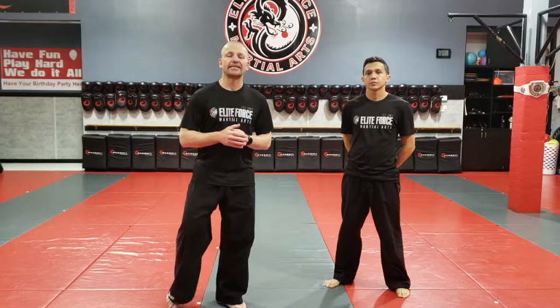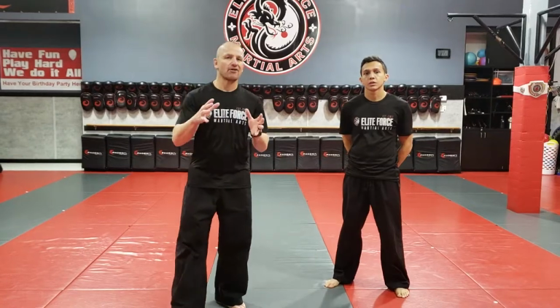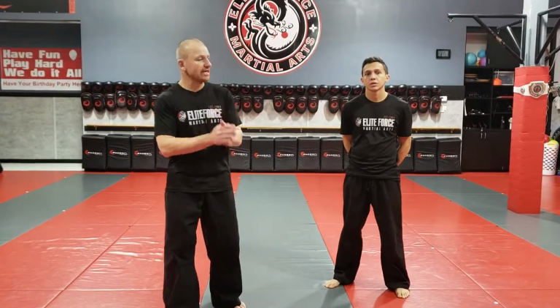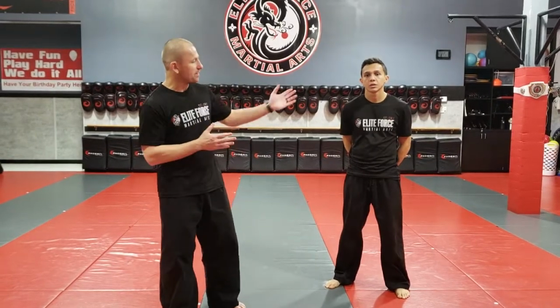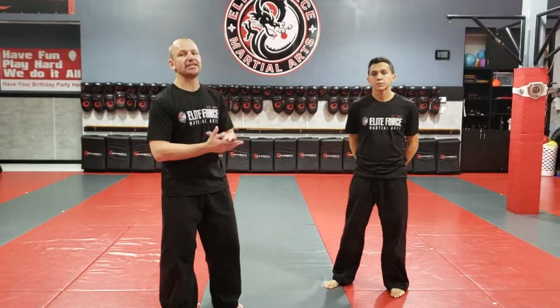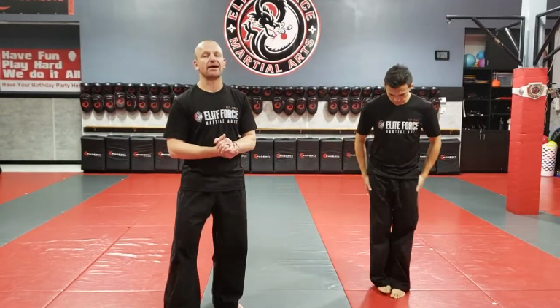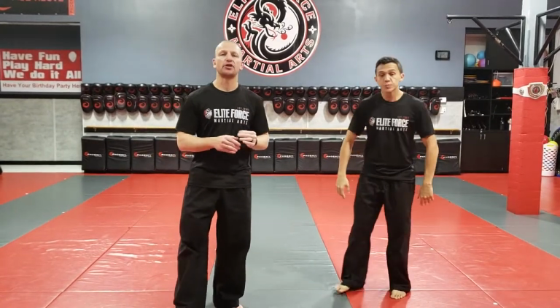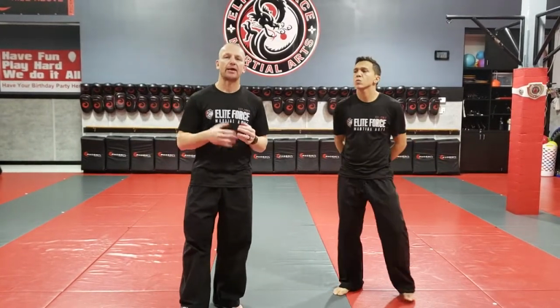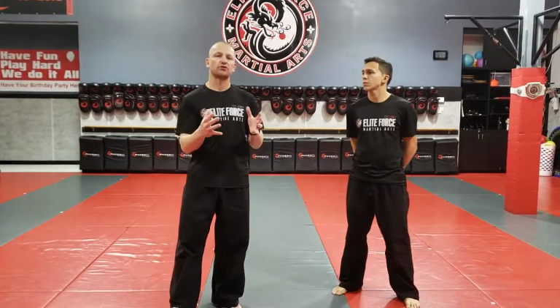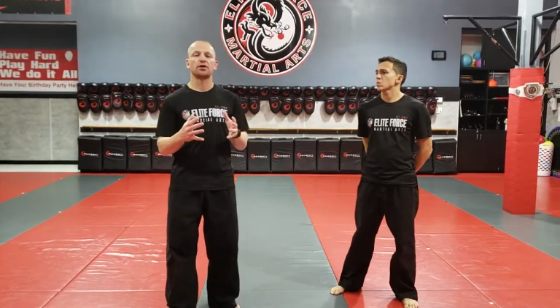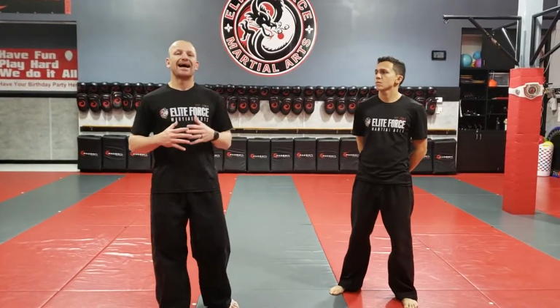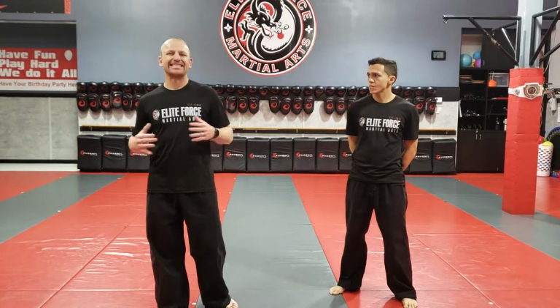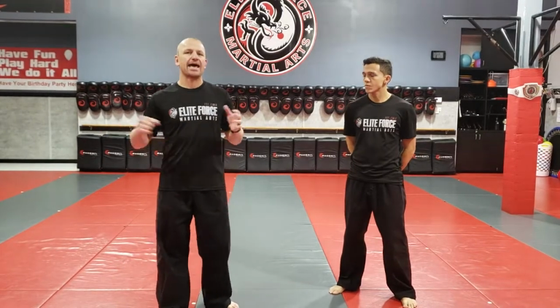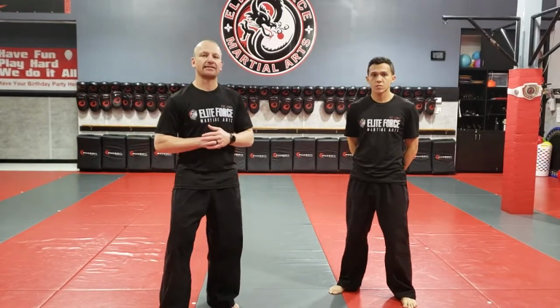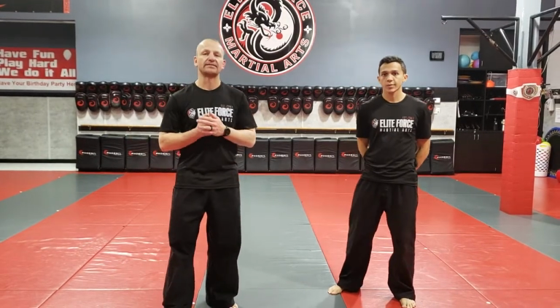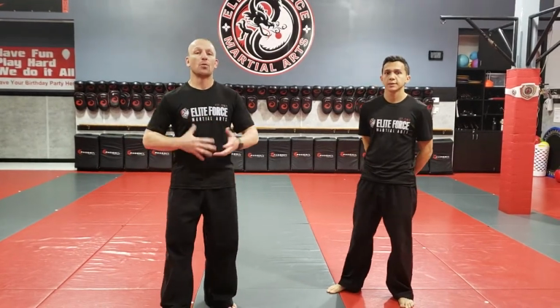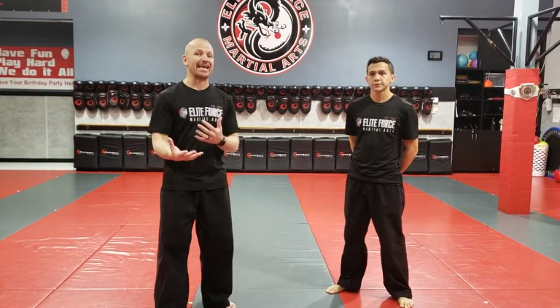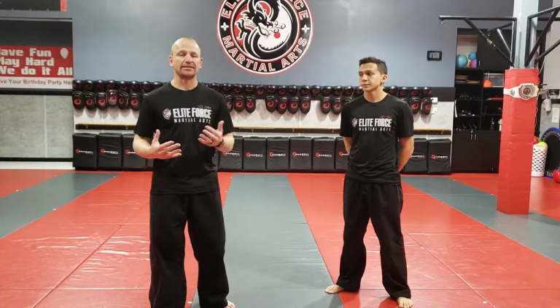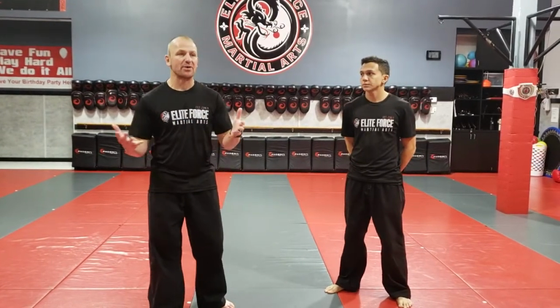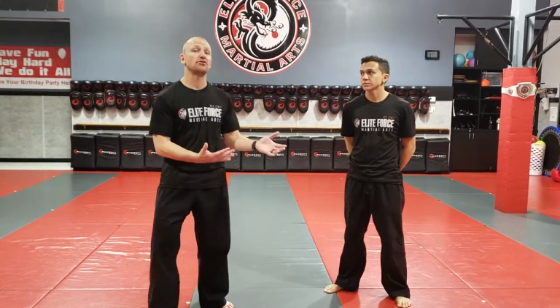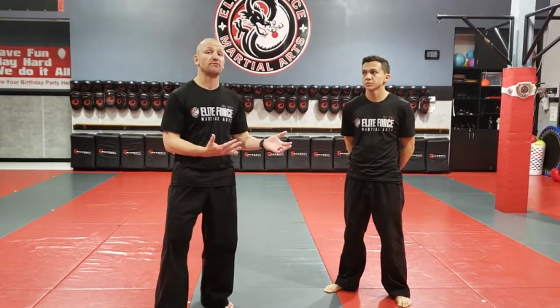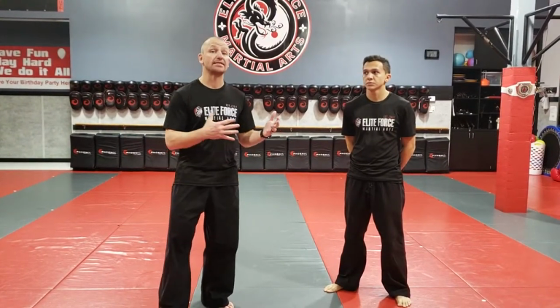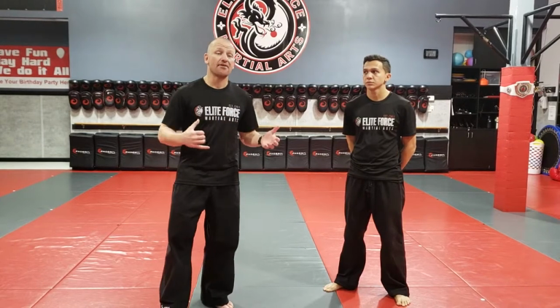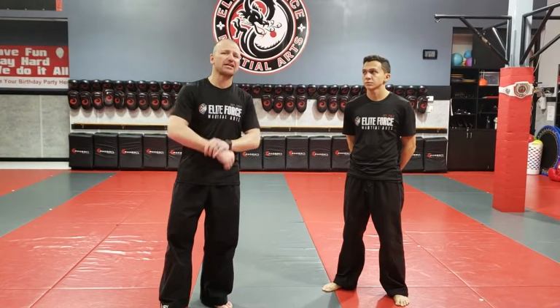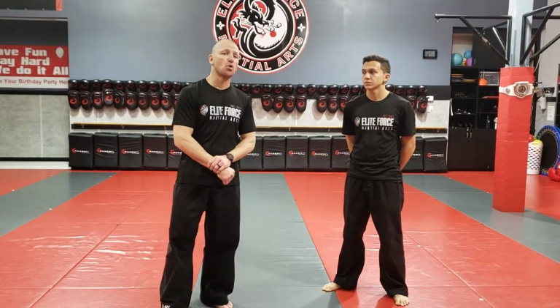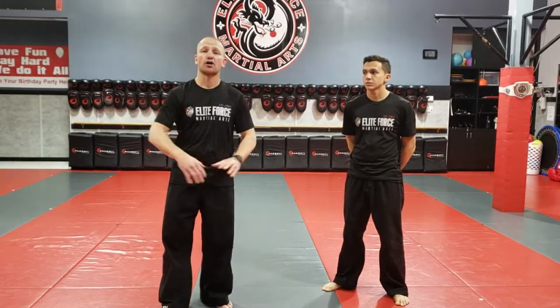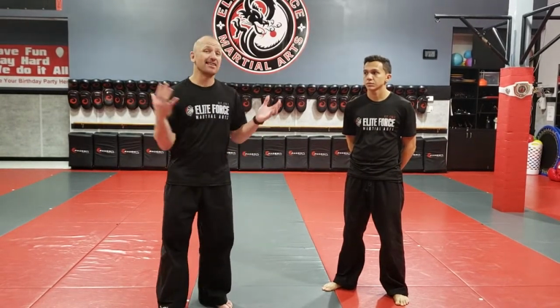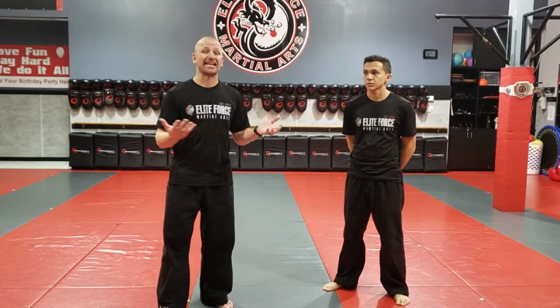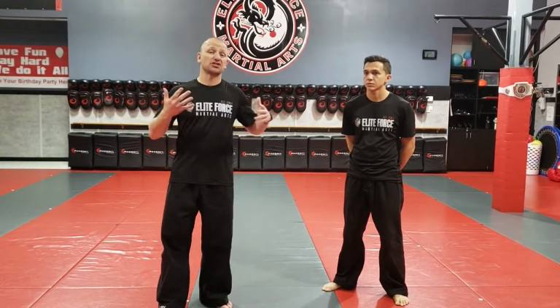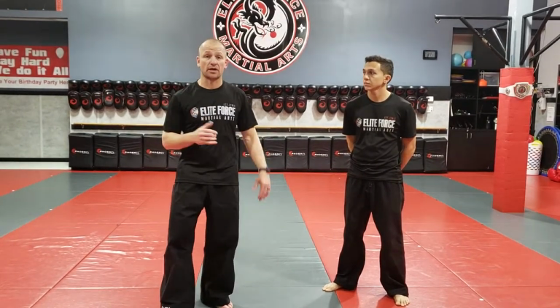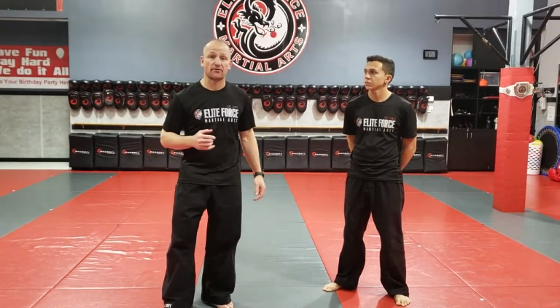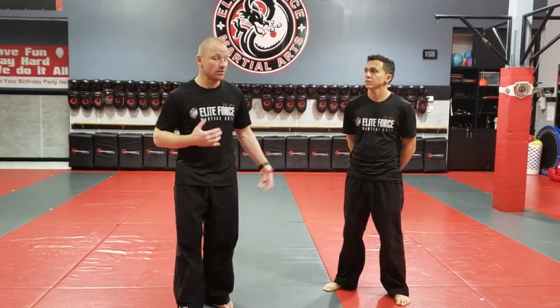Hey guys, Shihan Craig Haley here with Sensei James Hans. I want to do a quick video tutorial on the side headlock defense with the takedown. Sometimes we have to do this move because they're hanging on so hard, the other techniques just aren't working for whatever reason.